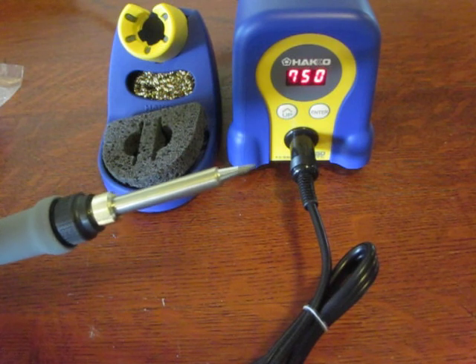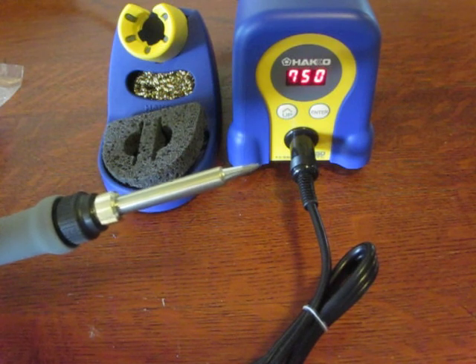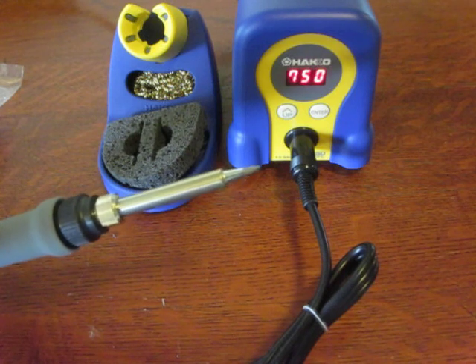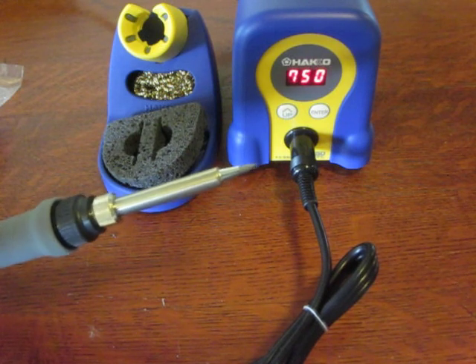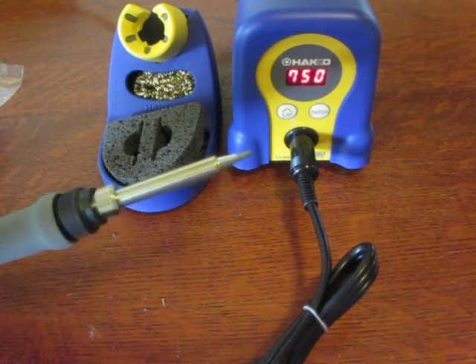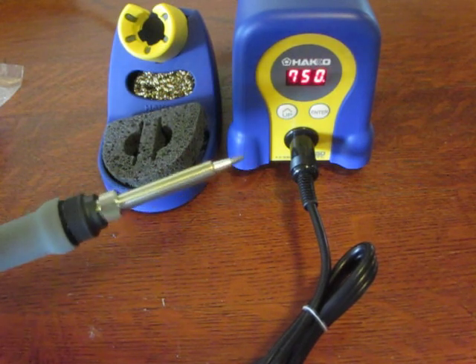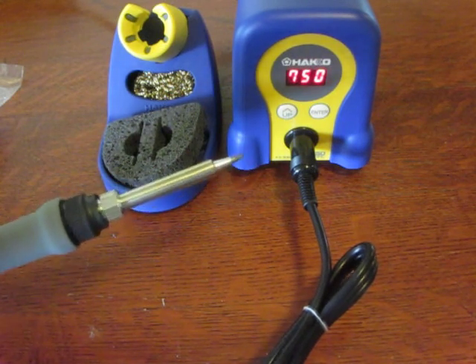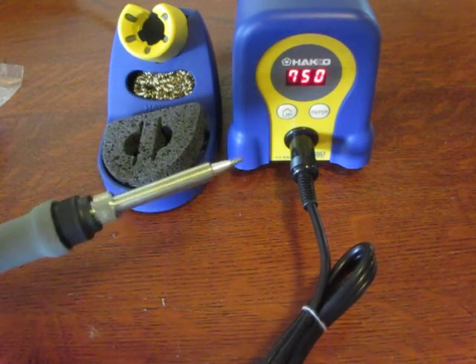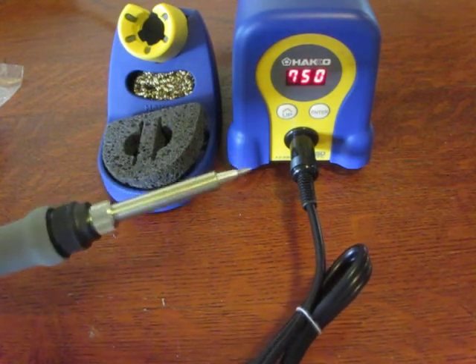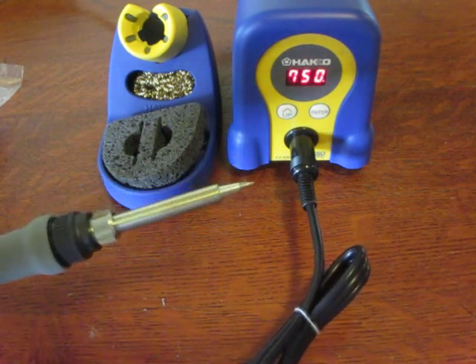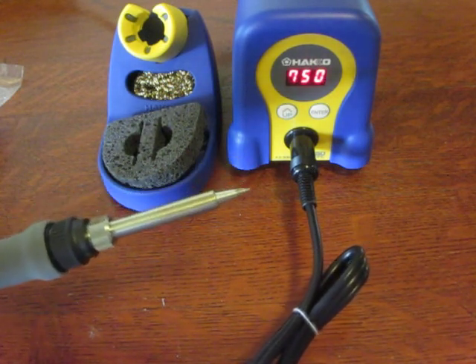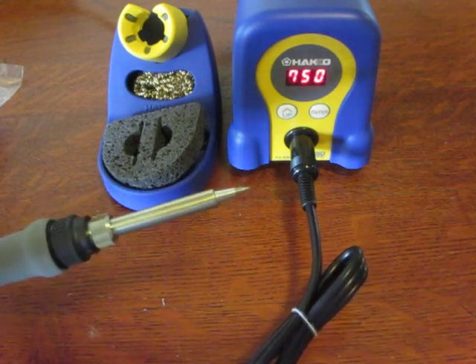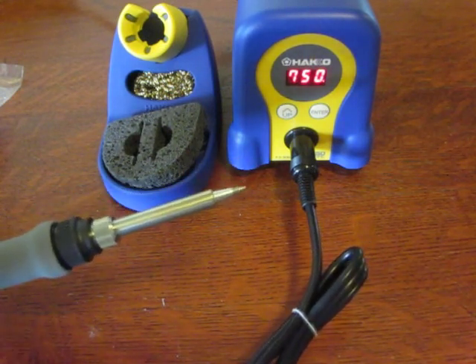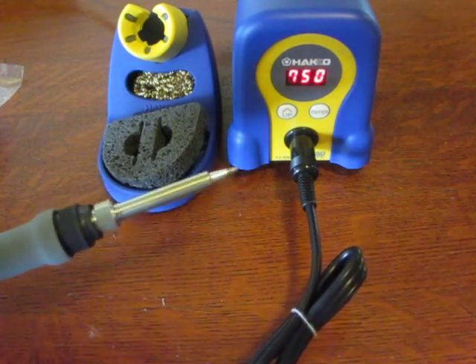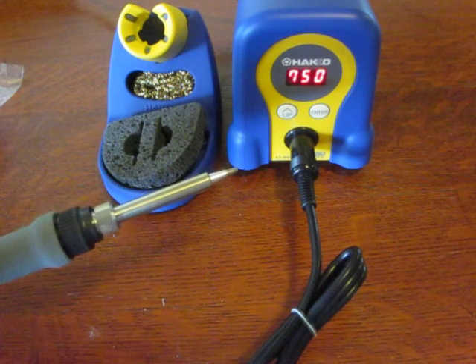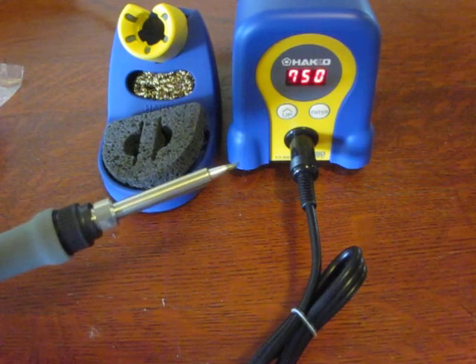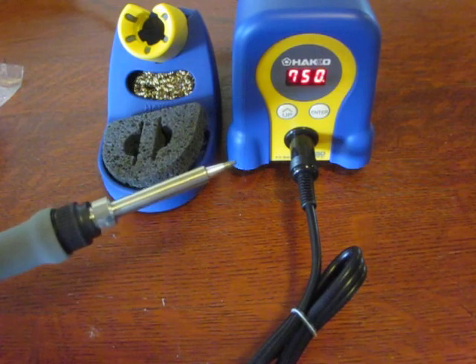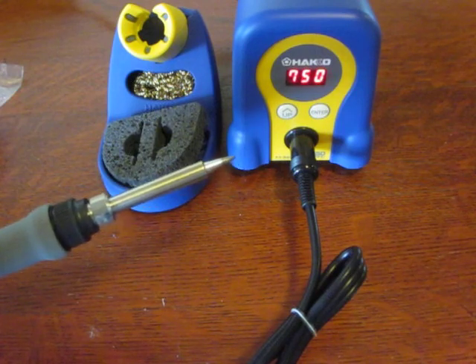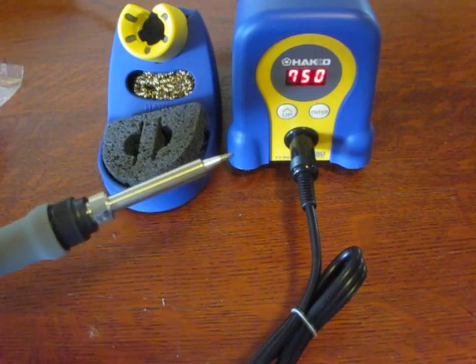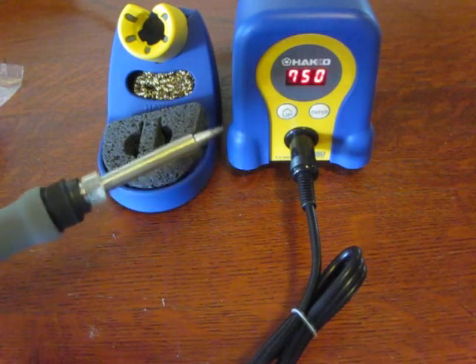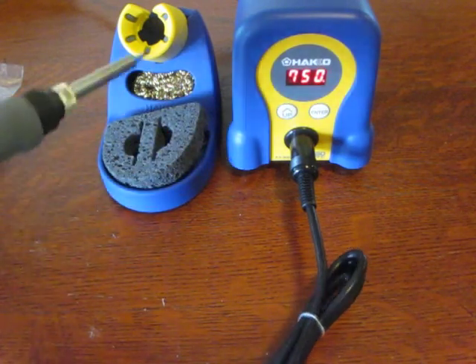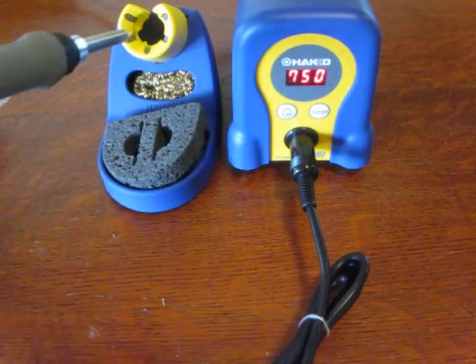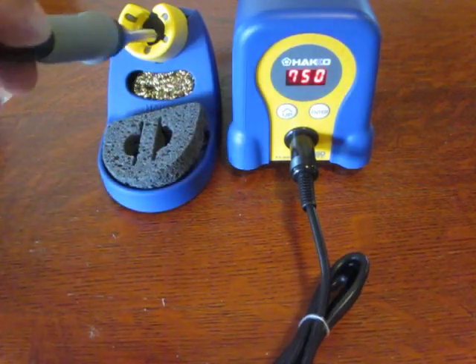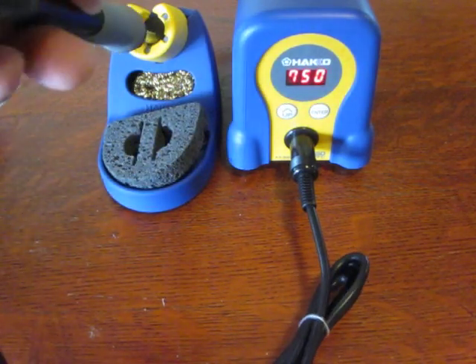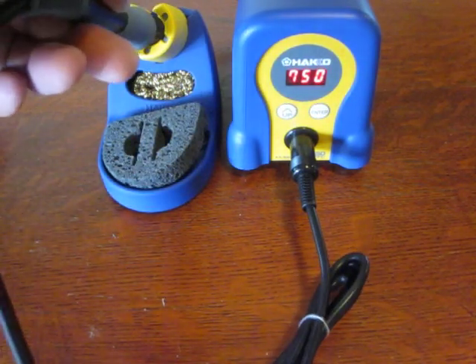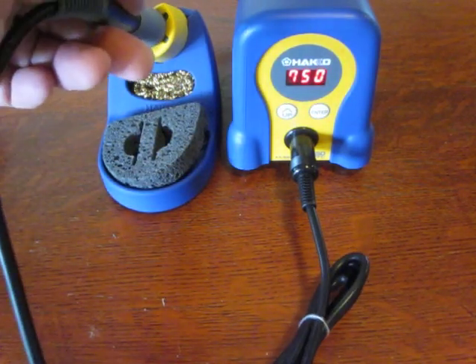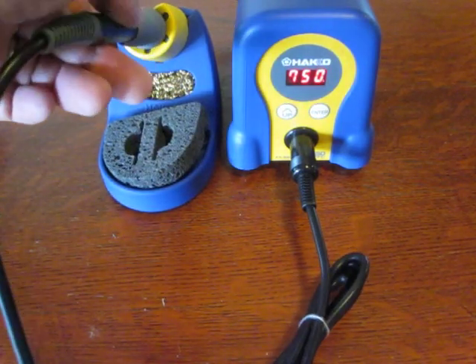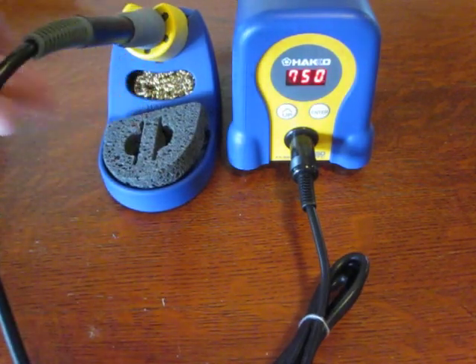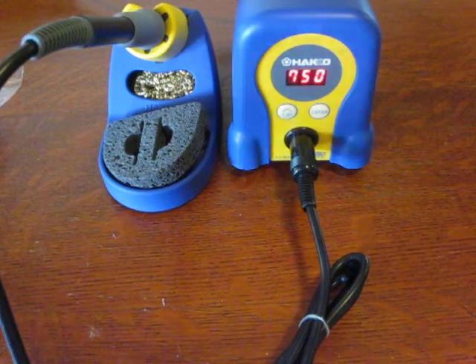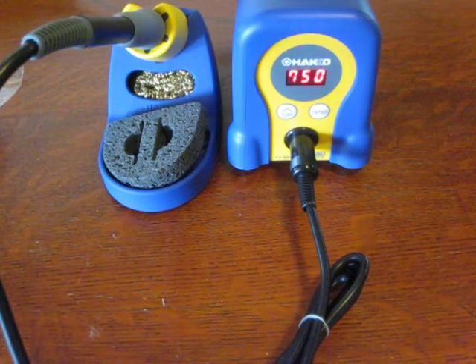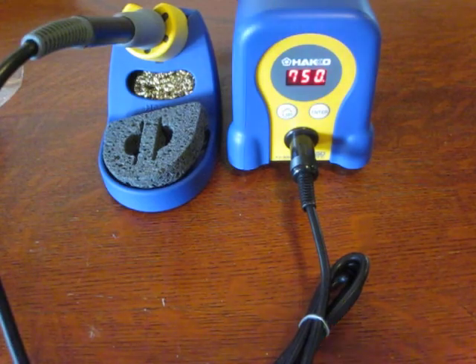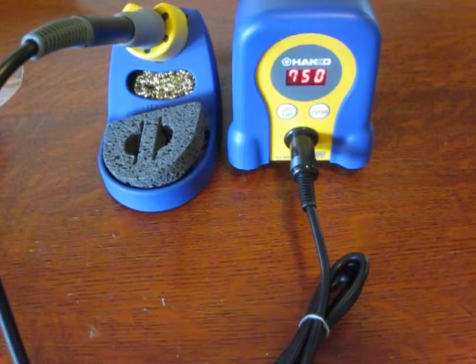So now we should tin it, but I'm not going to use this tip — I'm going to switch to the other tip. I'll show you how we do that and how we tin it in another video. Zookeeper out.